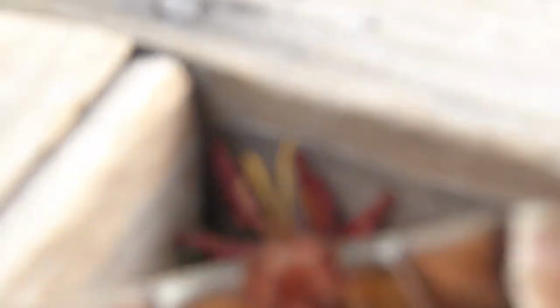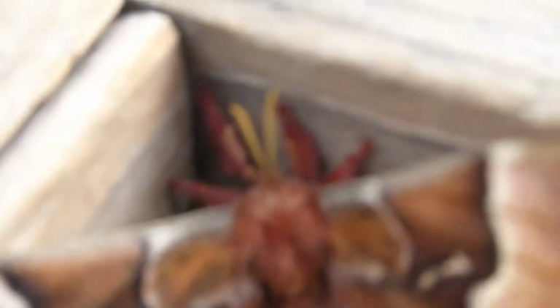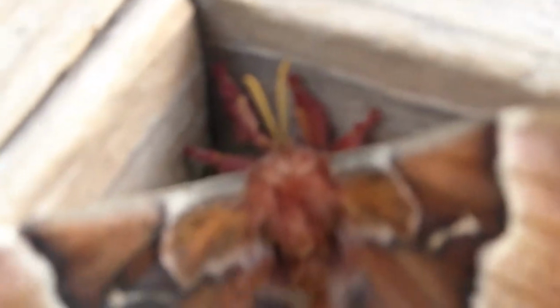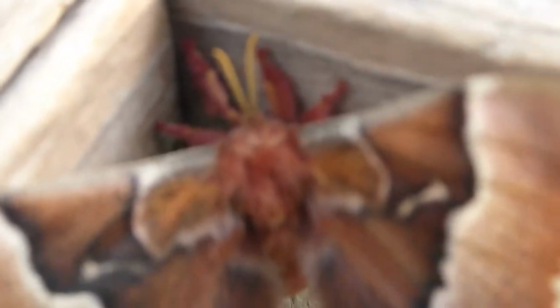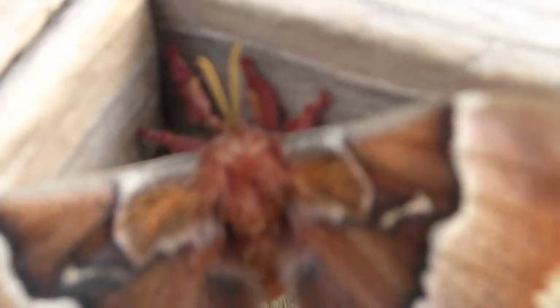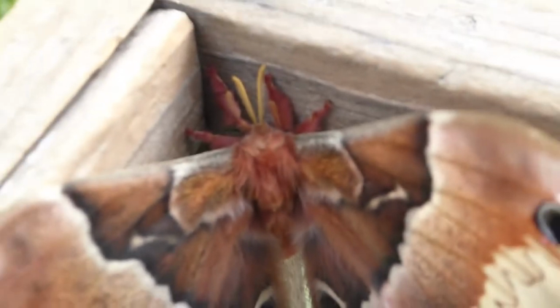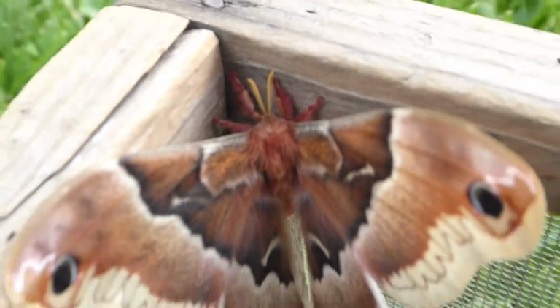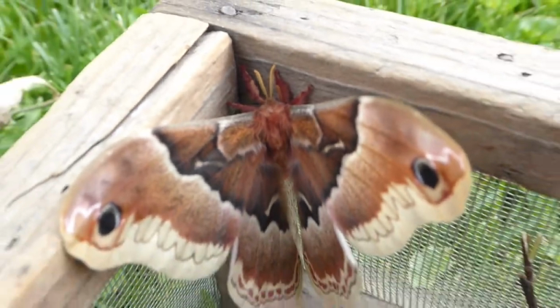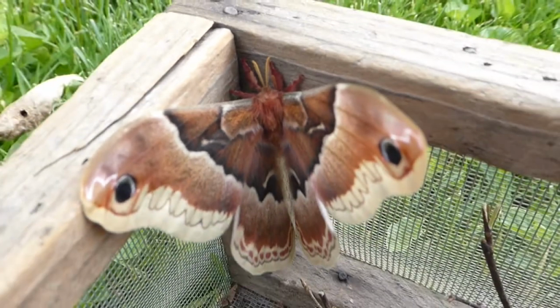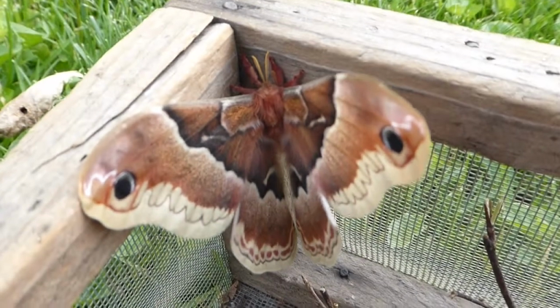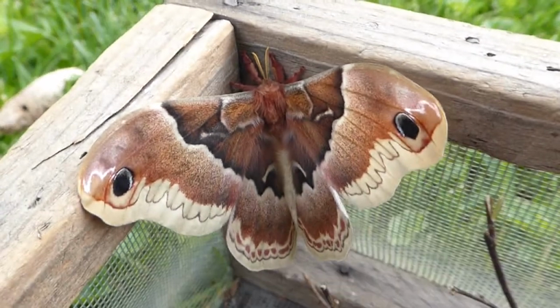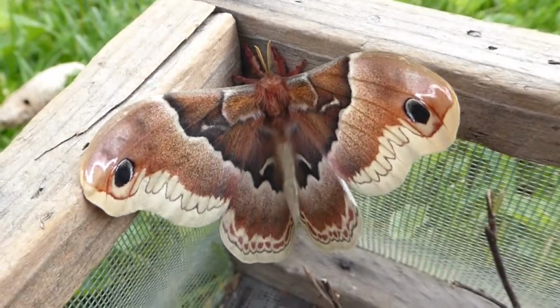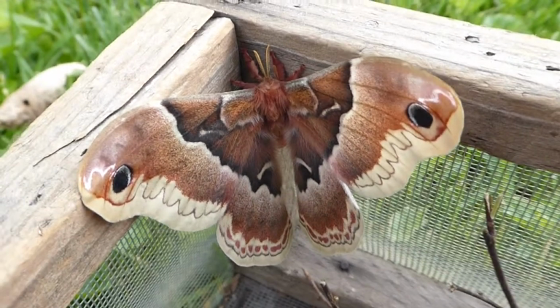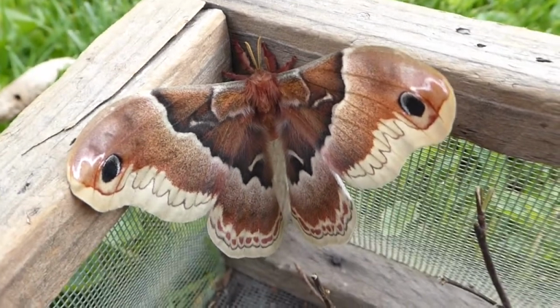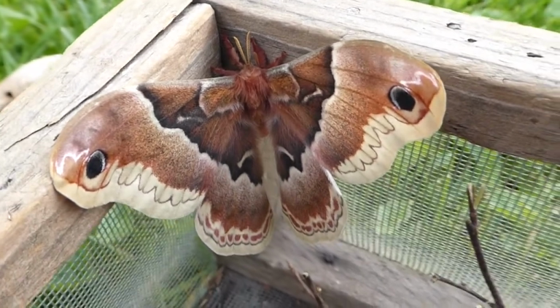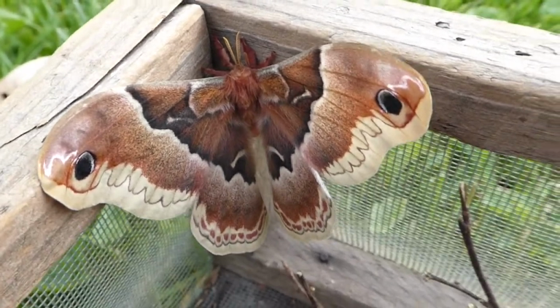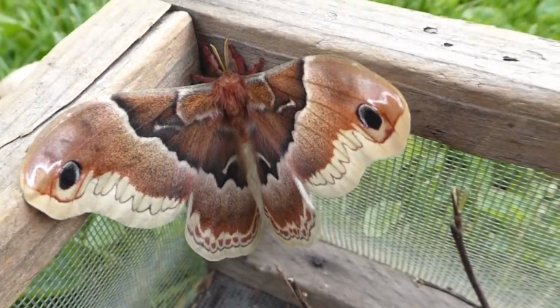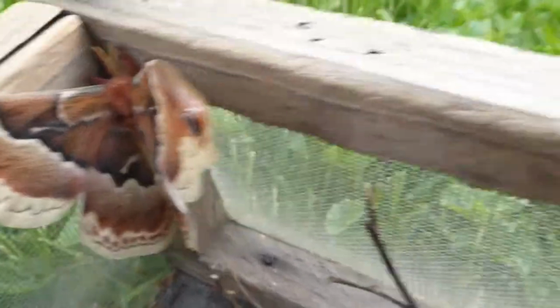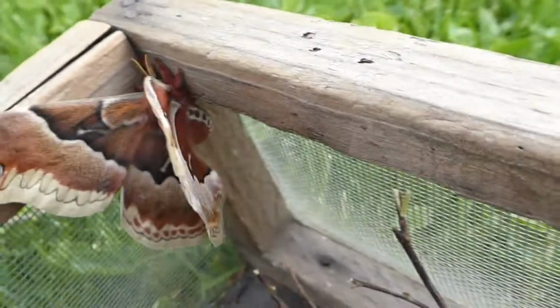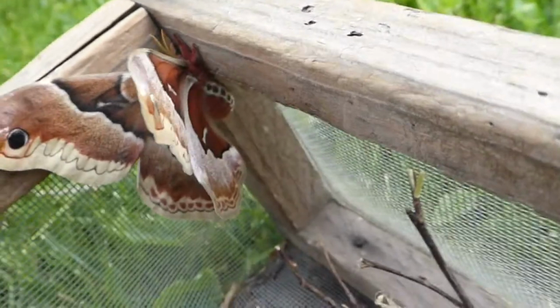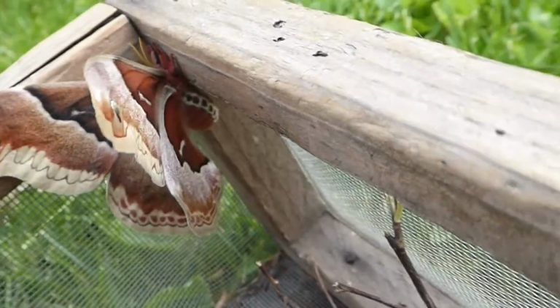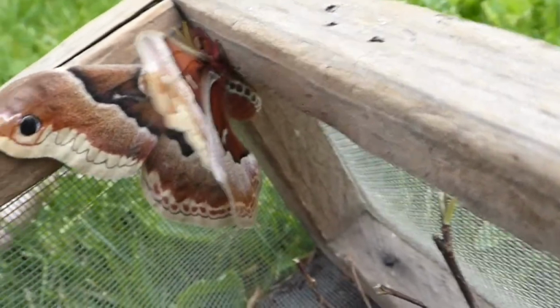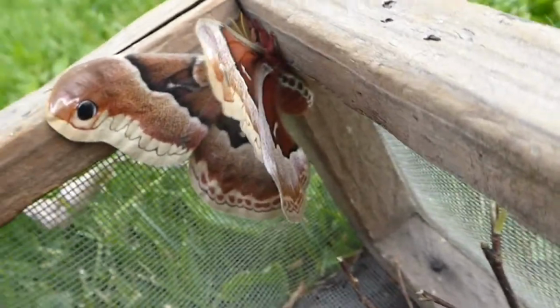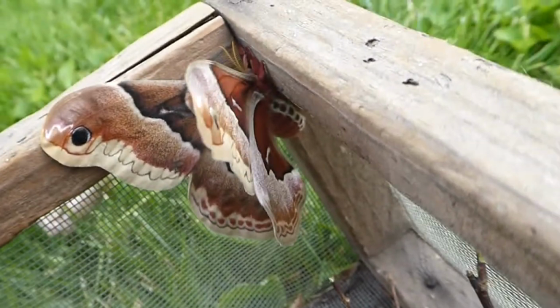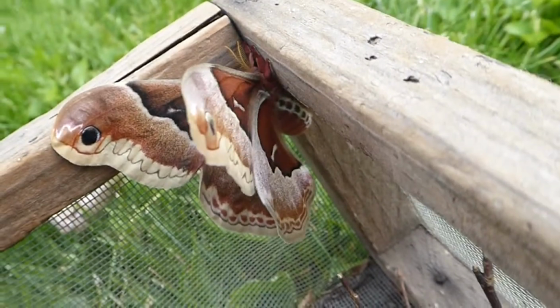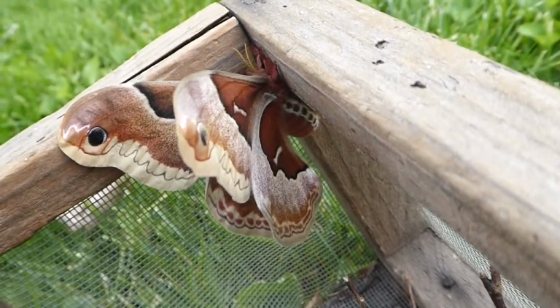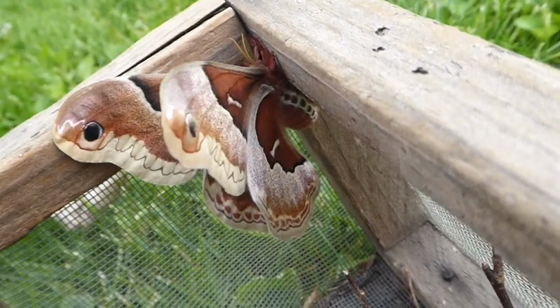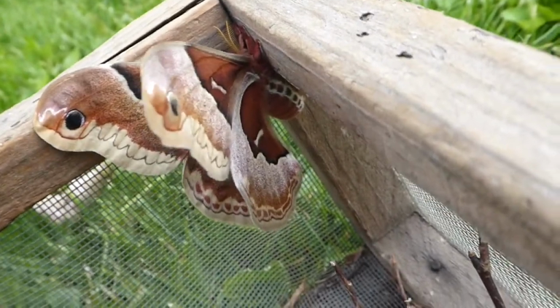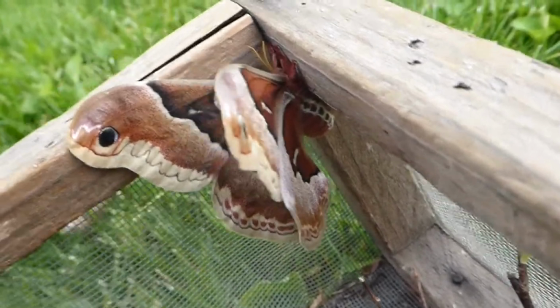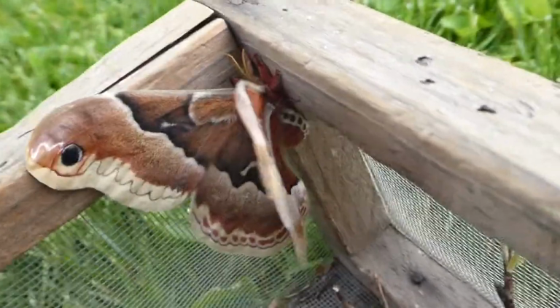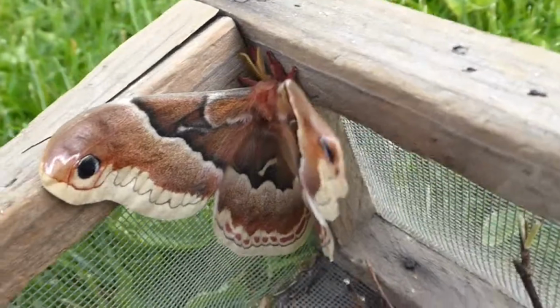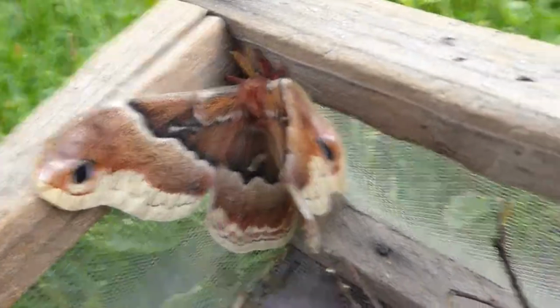The female and the male look completely different — we call that sexual dimorphism. The male is like a dark chocolate brown, and the female is this combination of tan and maroon and a couple other colors.